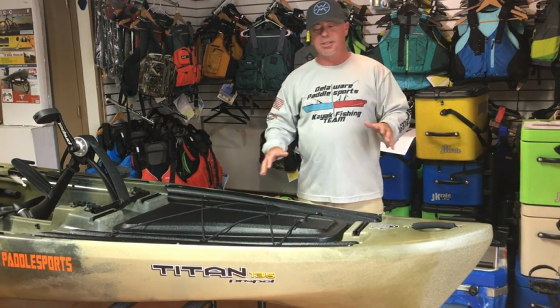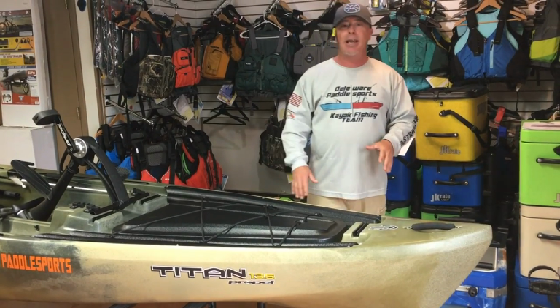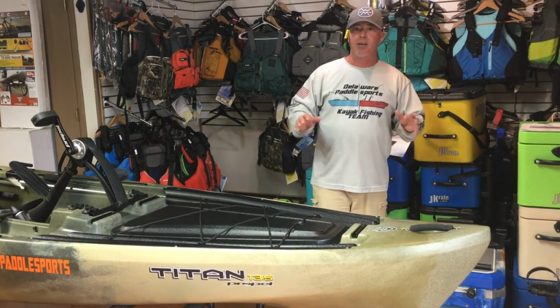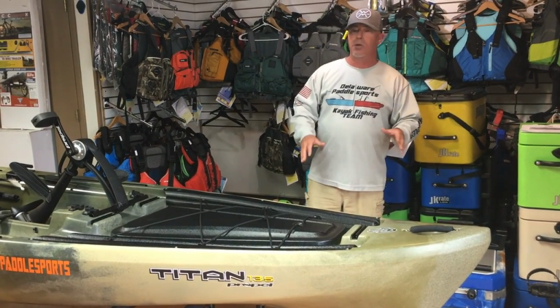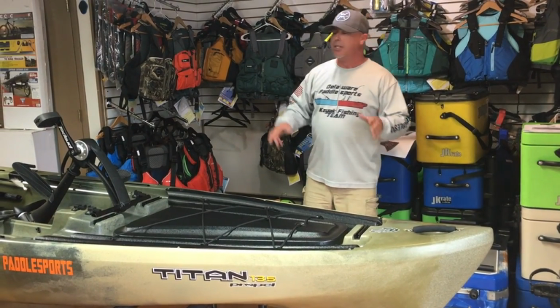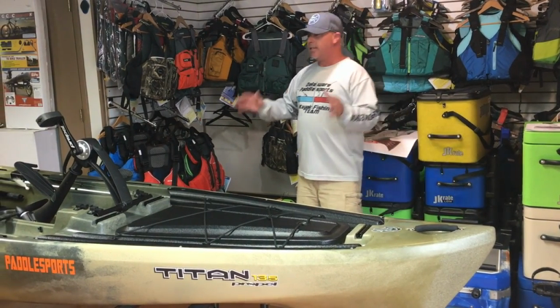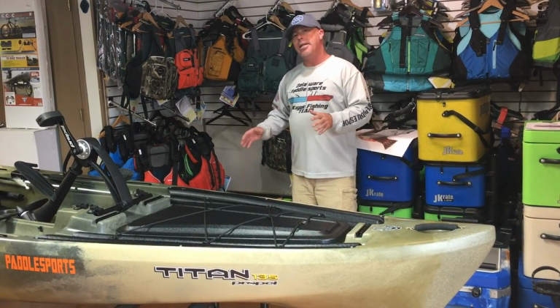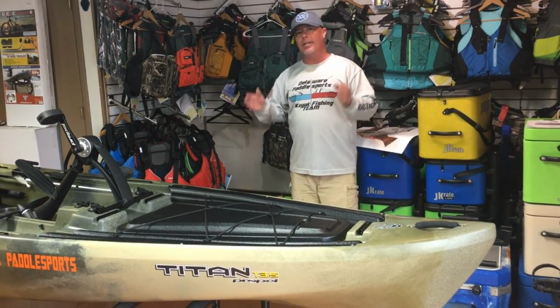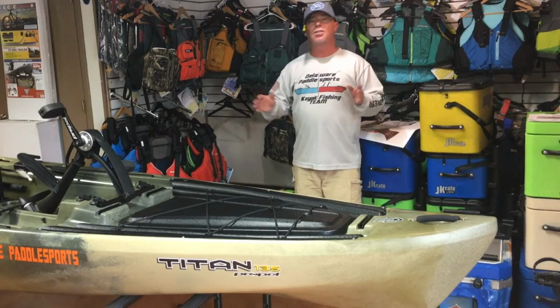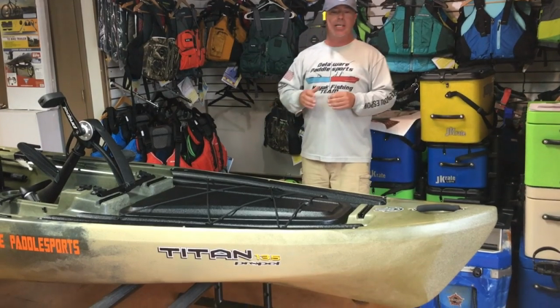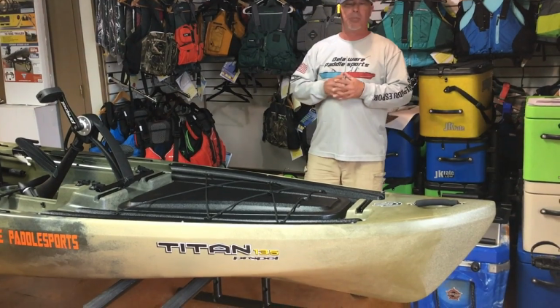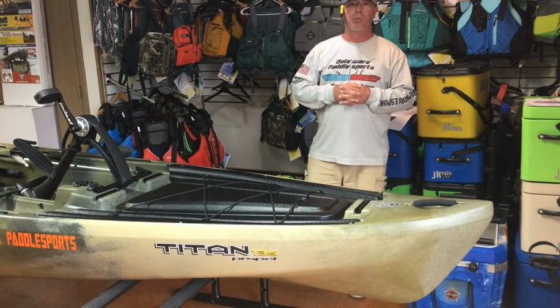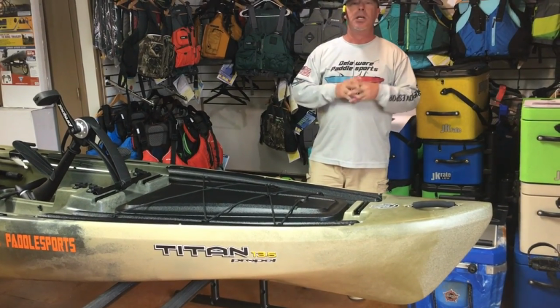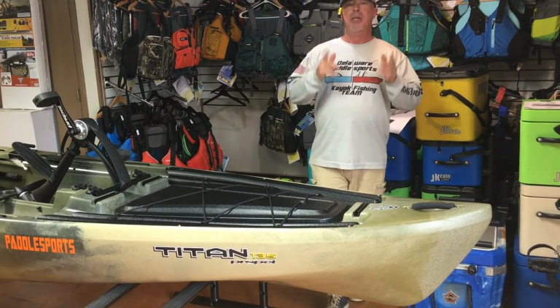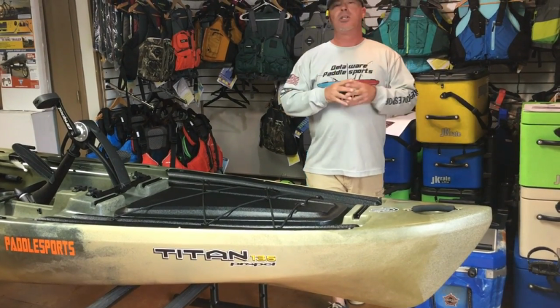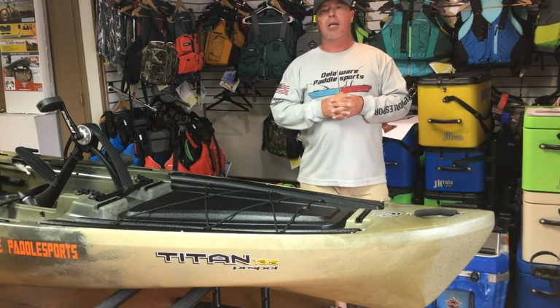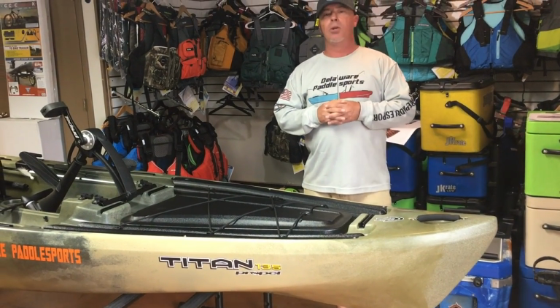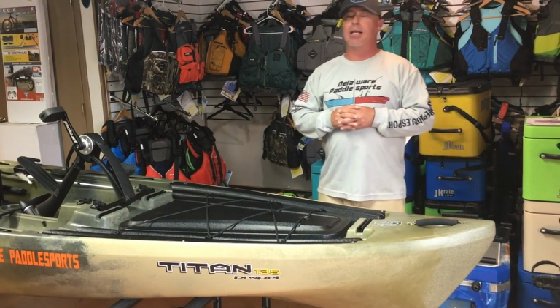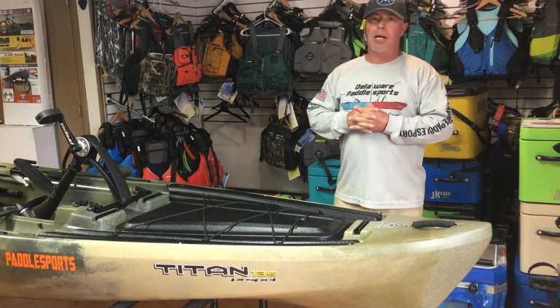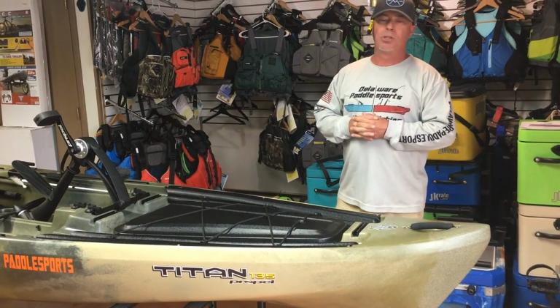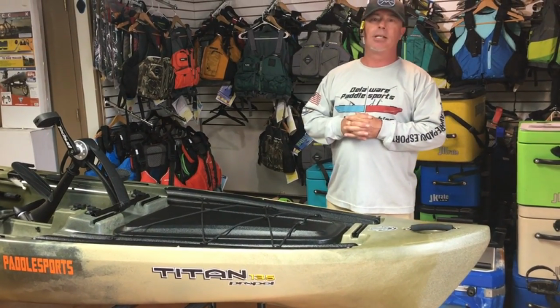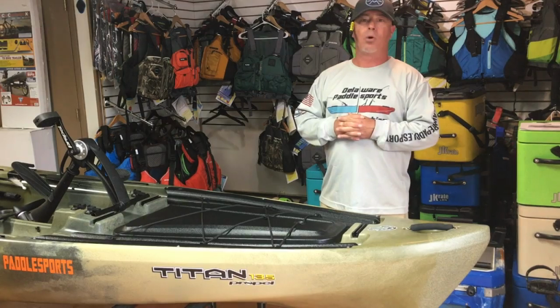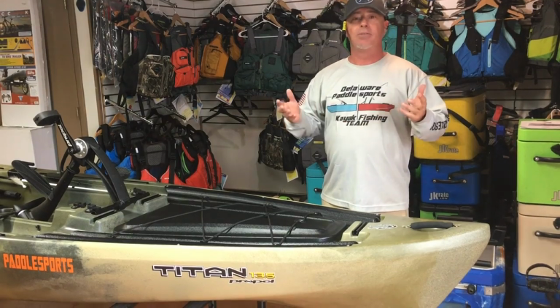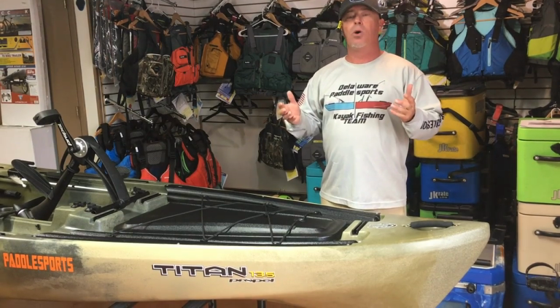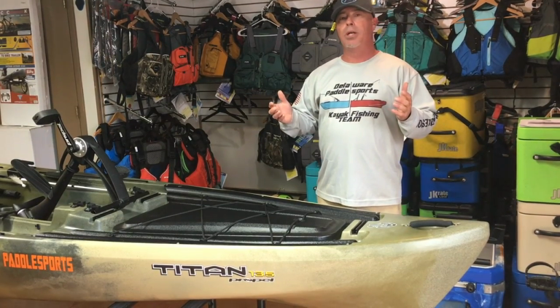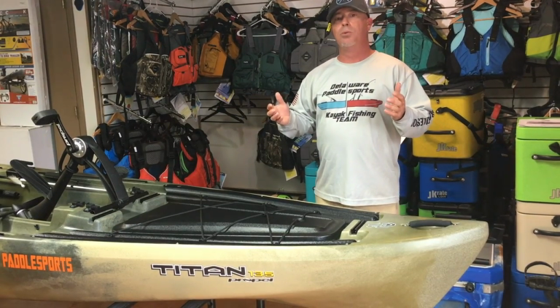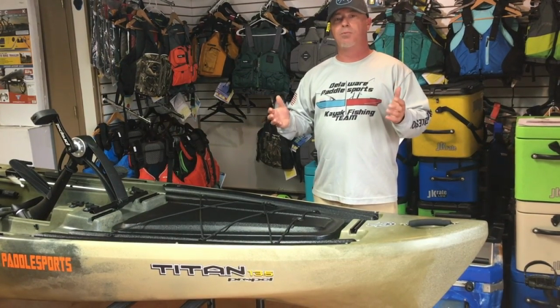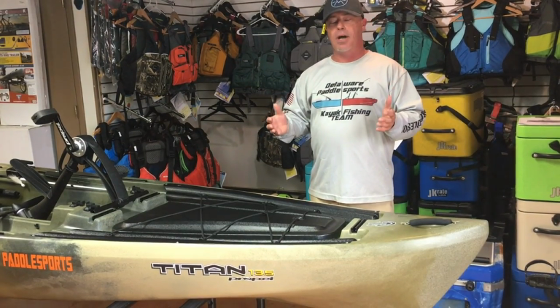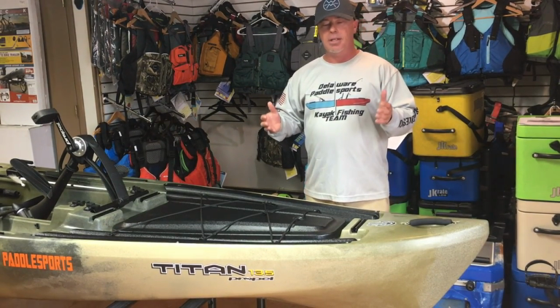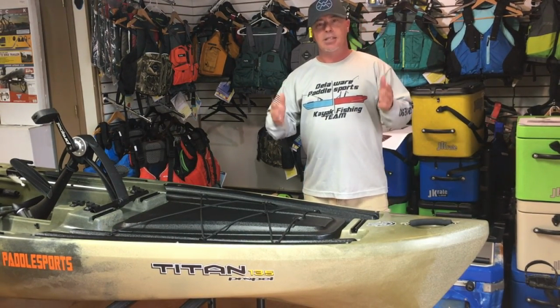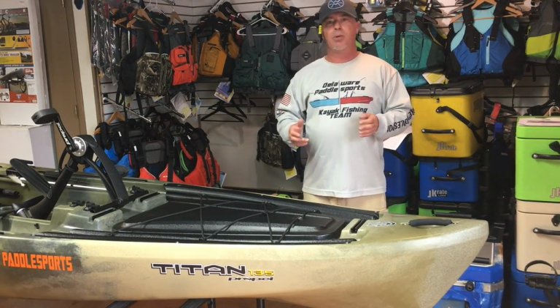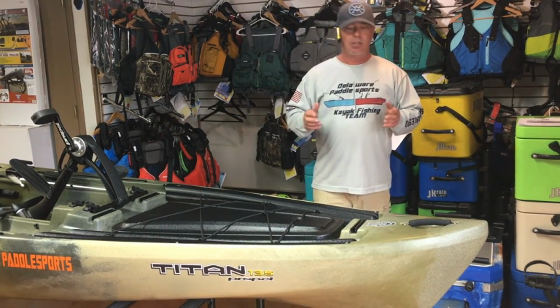We're going to go over everything with the Titan 13-5, and we're super excited to have Native Watercraft Titan here at tax-free Delaware Paddle Sports. Check us out at DelawarePaddleSports.com or give us a call at 302-645-7300.